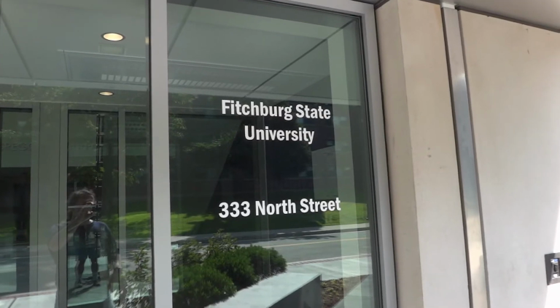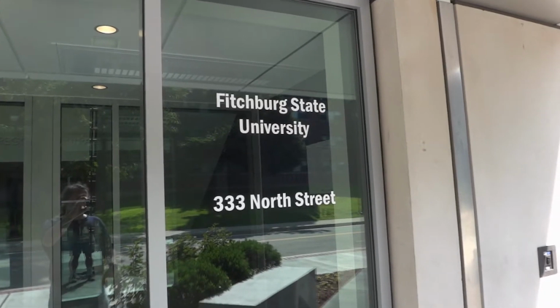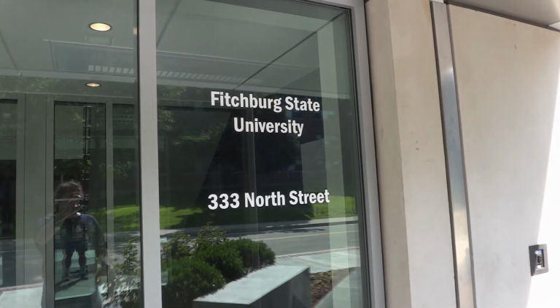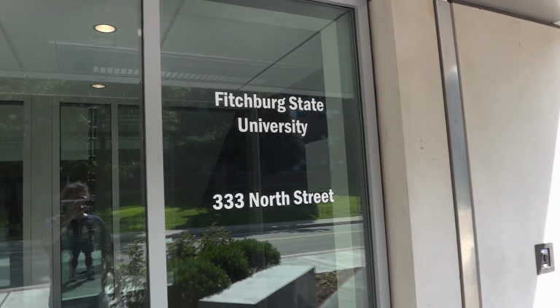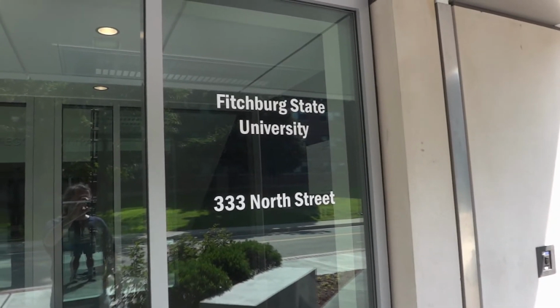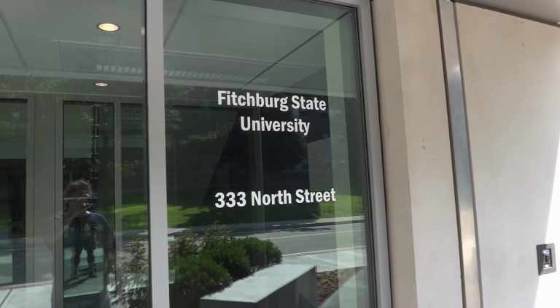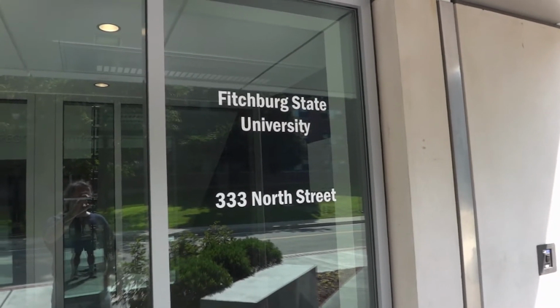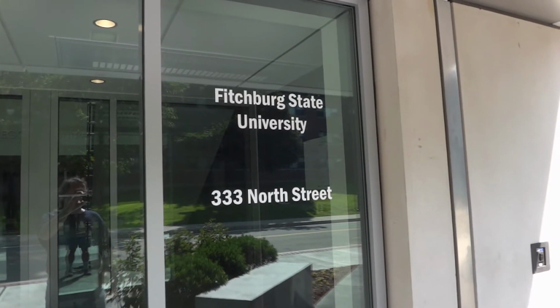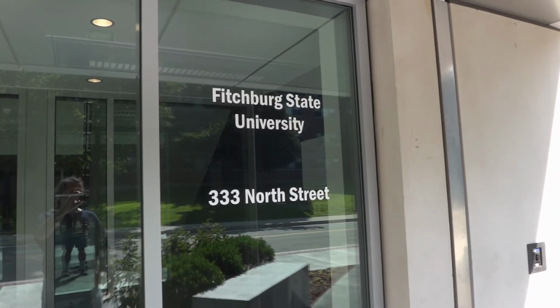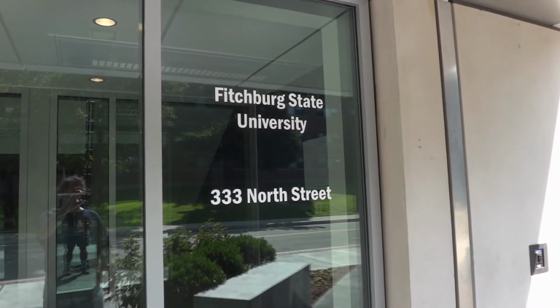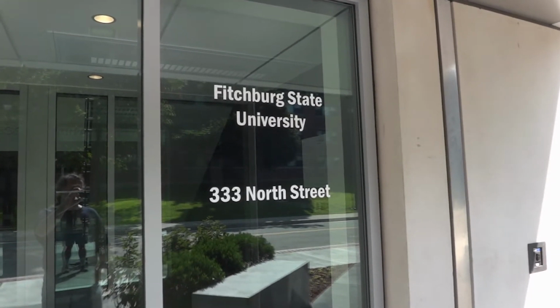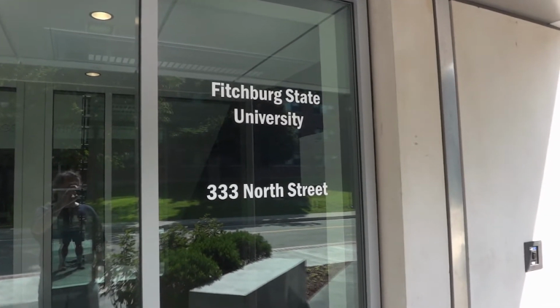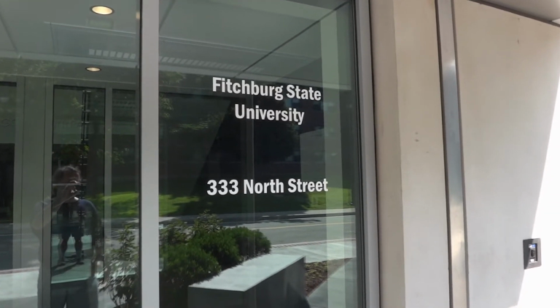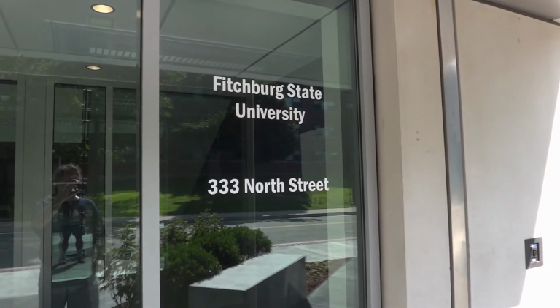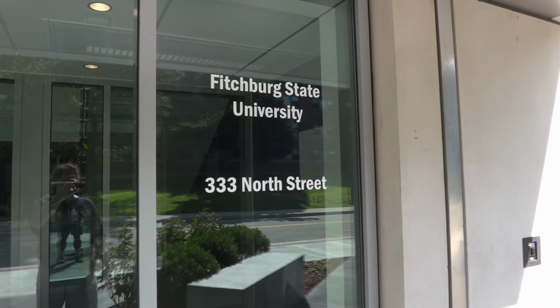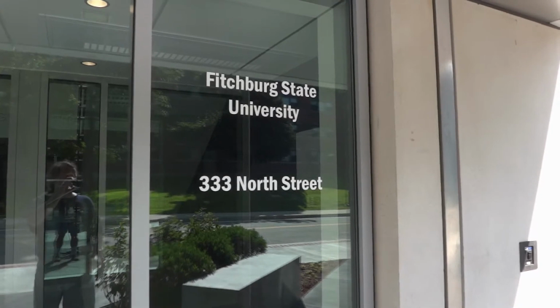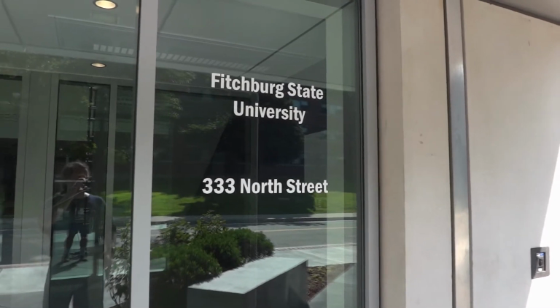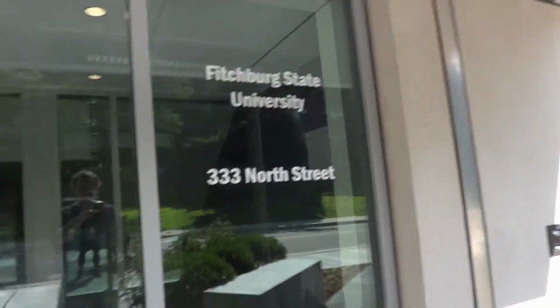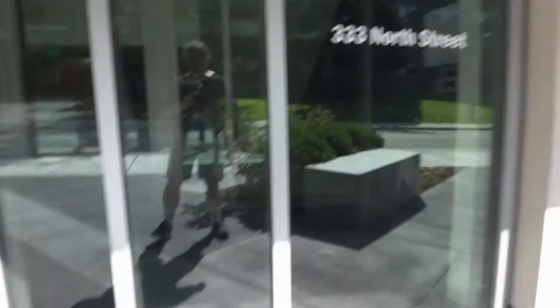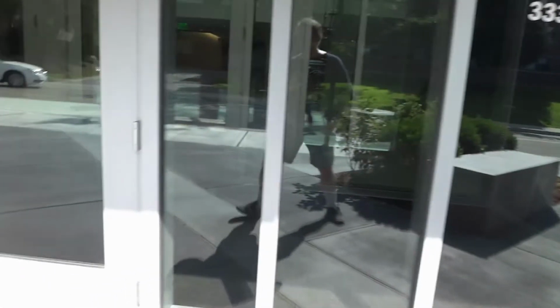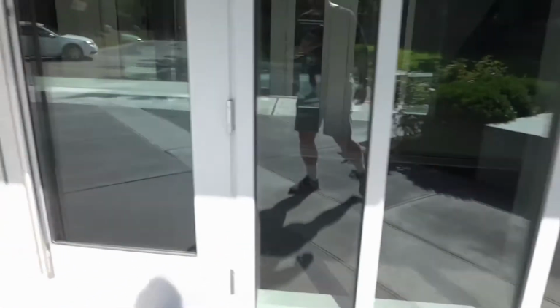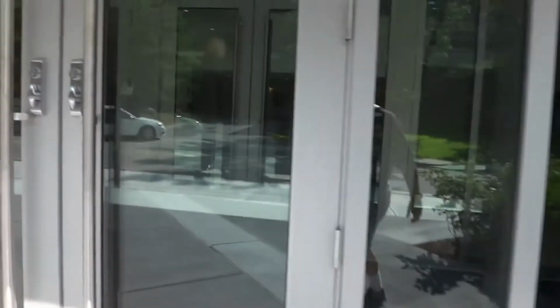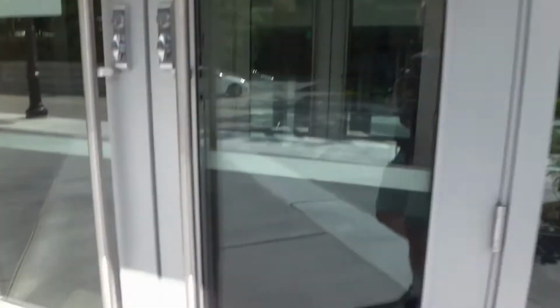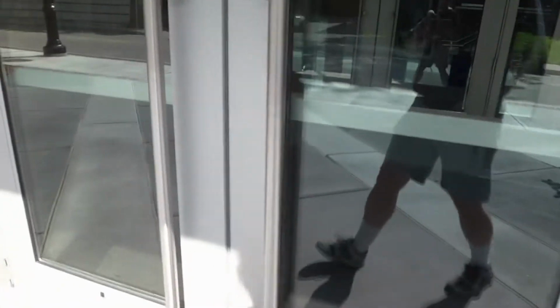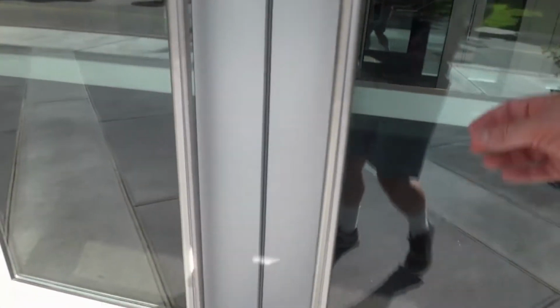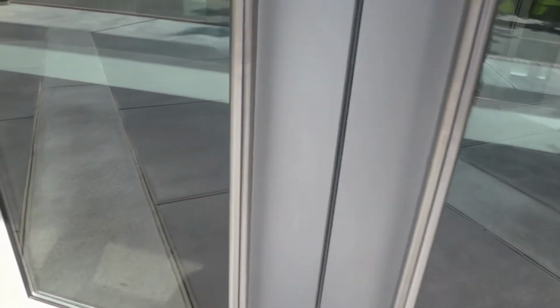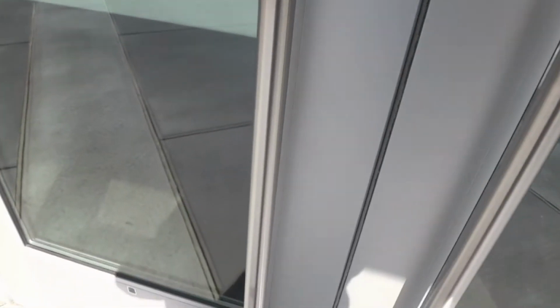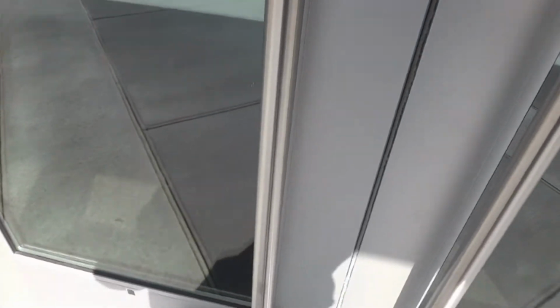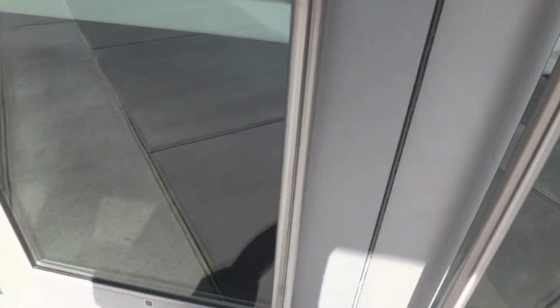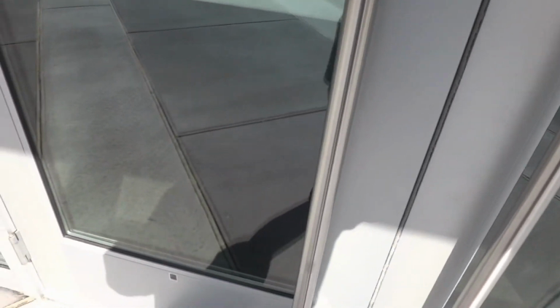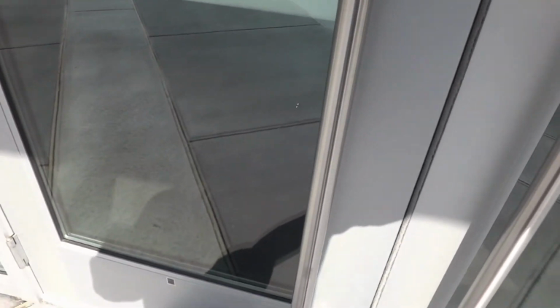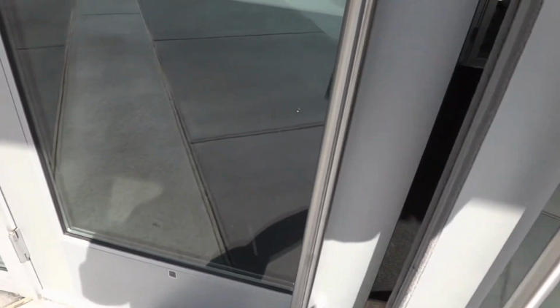This is a brand new recently opened building, 333 North Street, Fitchburg State University, Fitchburg, Mass. Not 100% sure what the name of the building was.